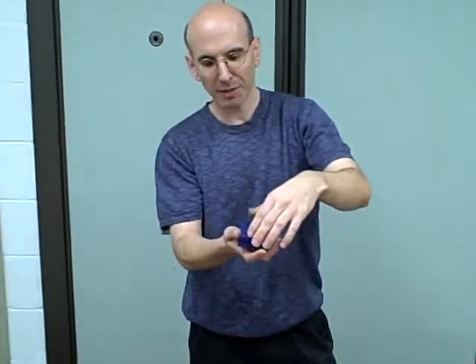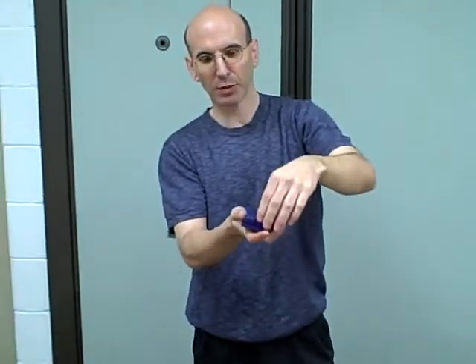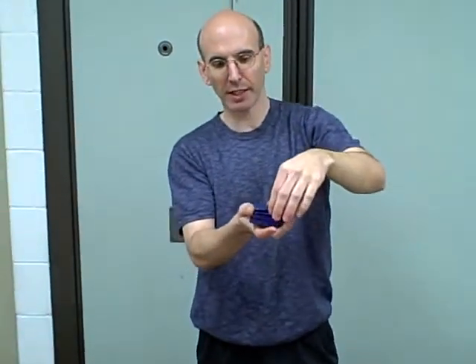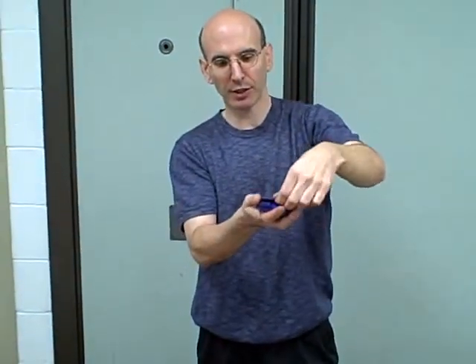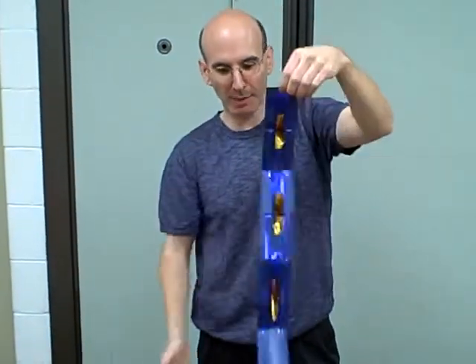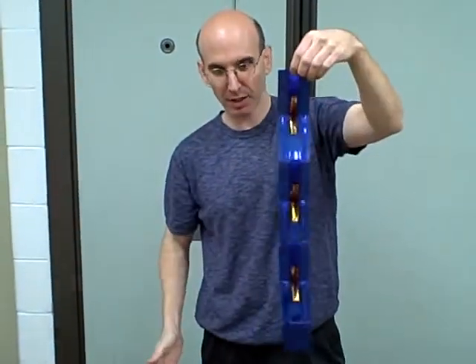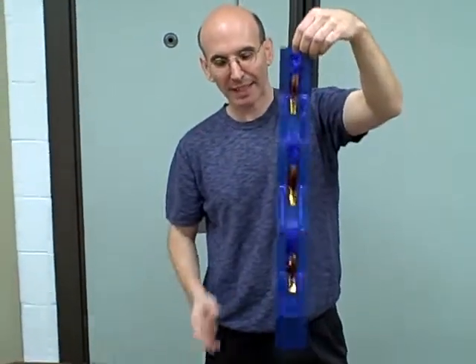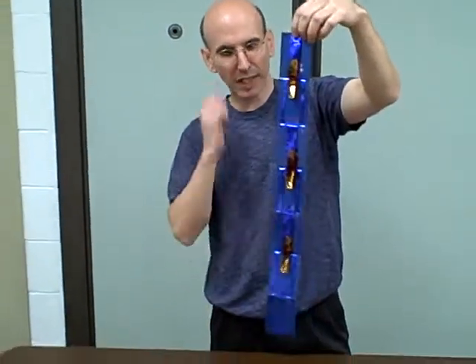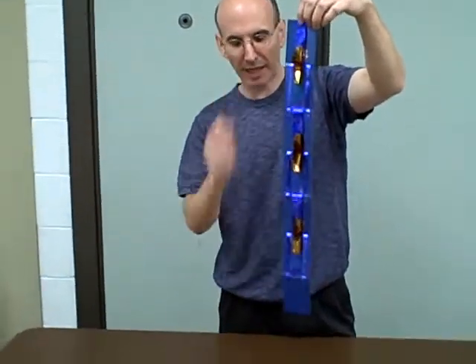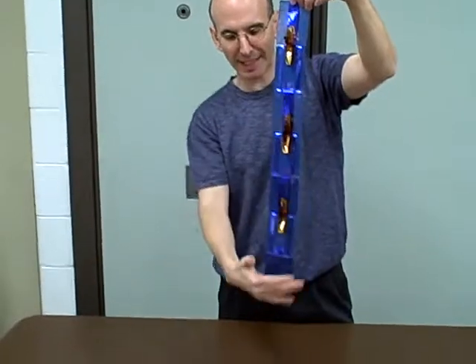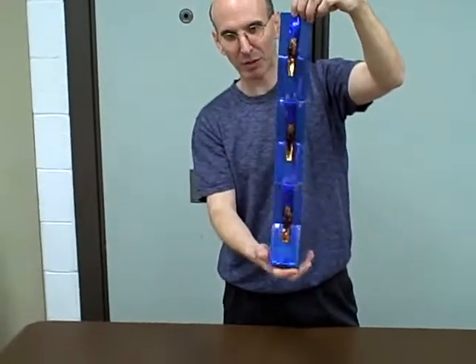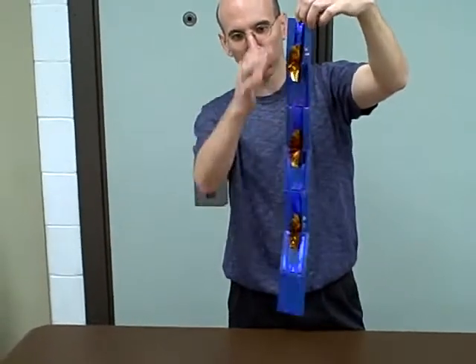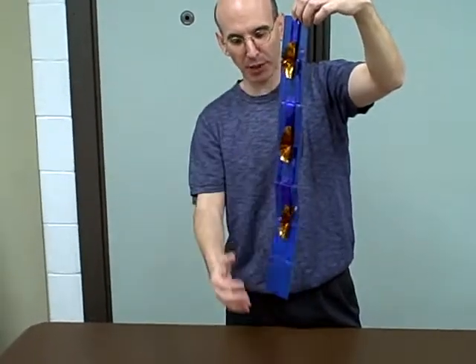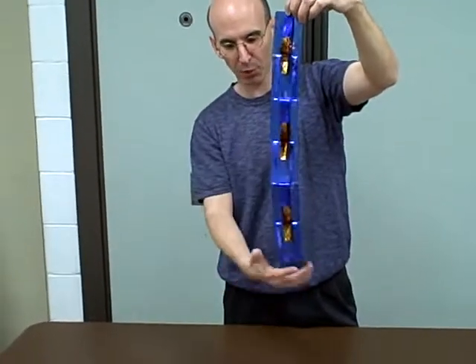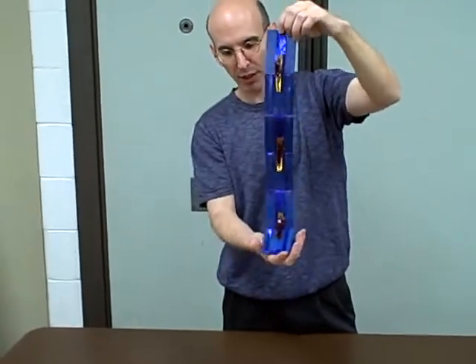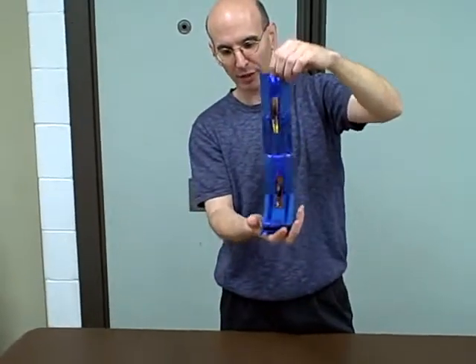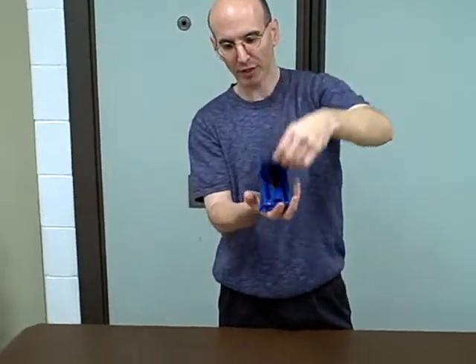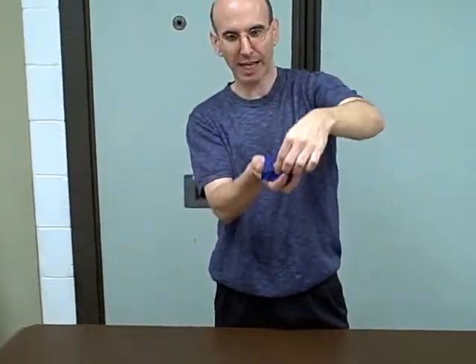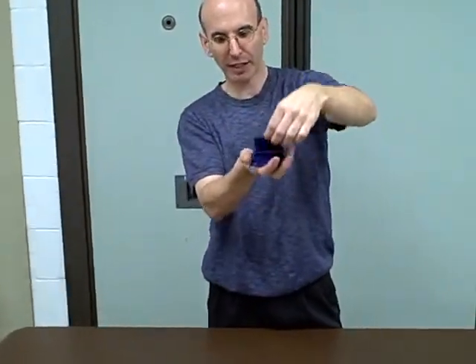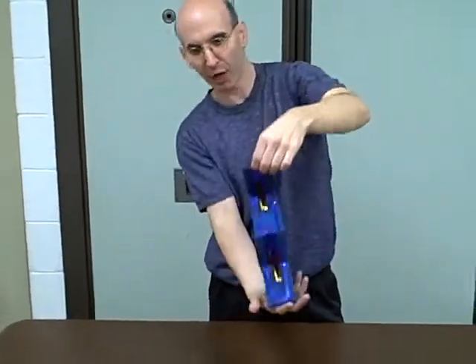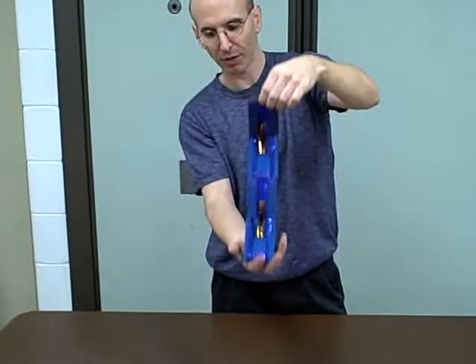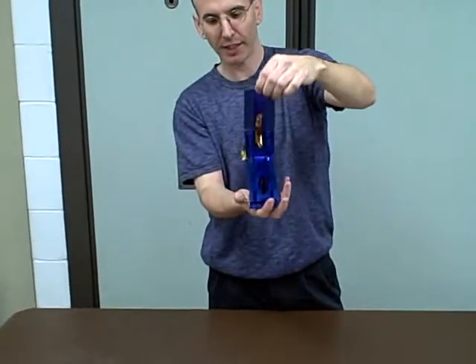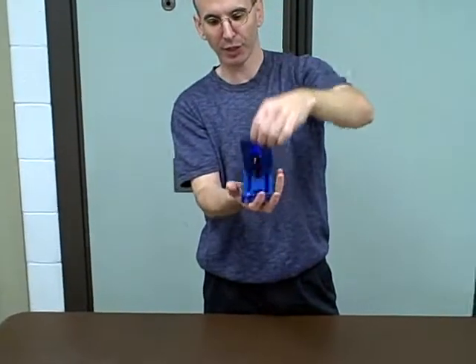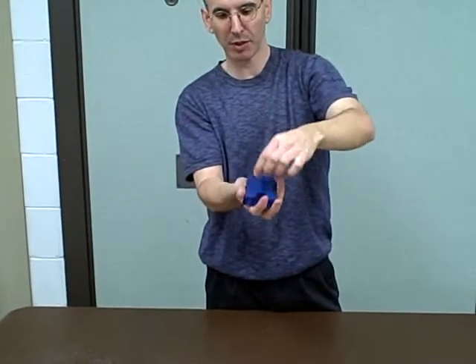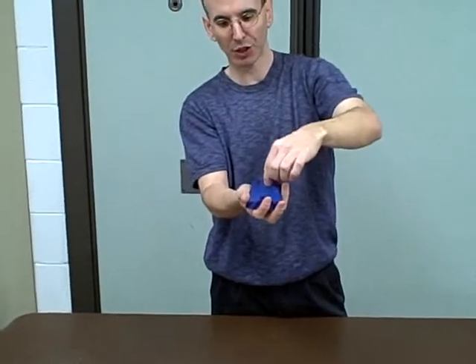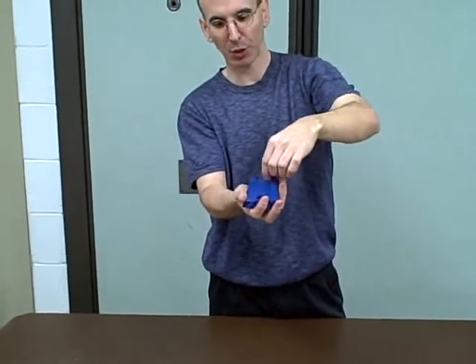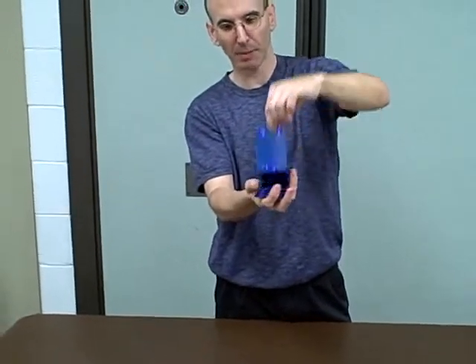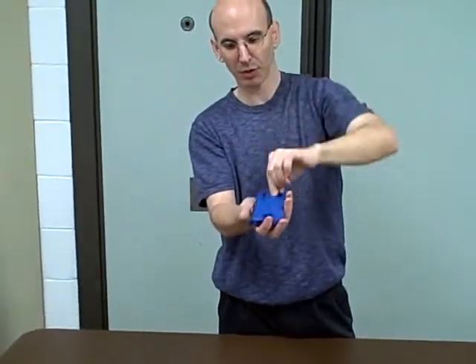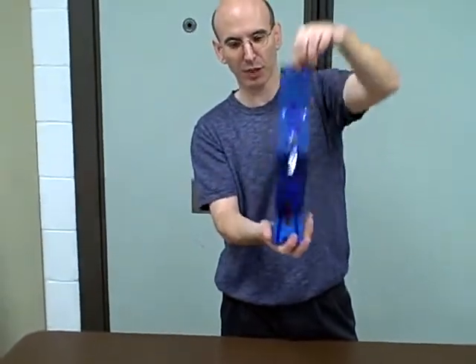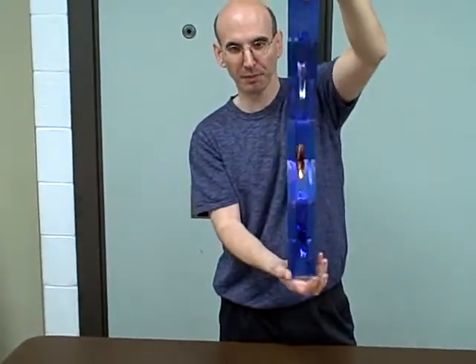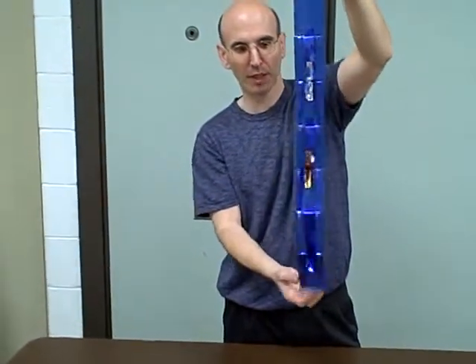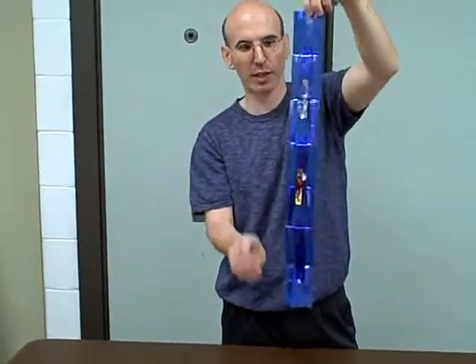Sometimes the kids want to take it and just drop it. That's okay, but I try not to have them do that because it might break it a little more. So rather than just taking the top and letting it all fall down, encourage them to just lift it up, just like that.